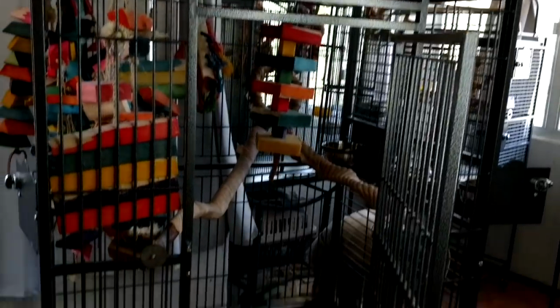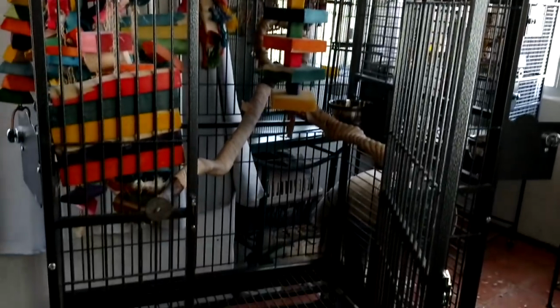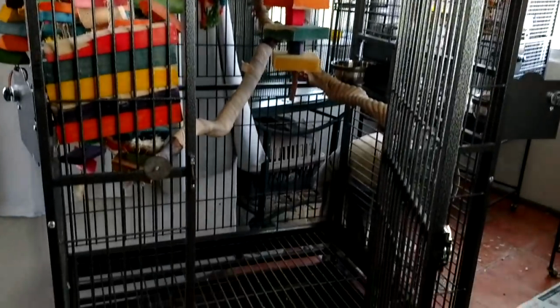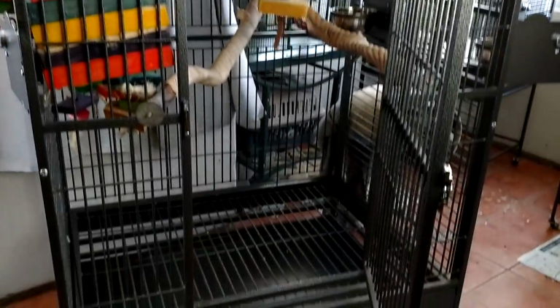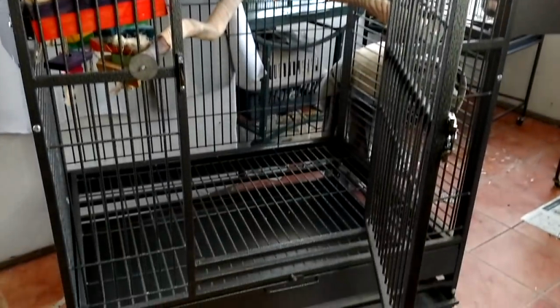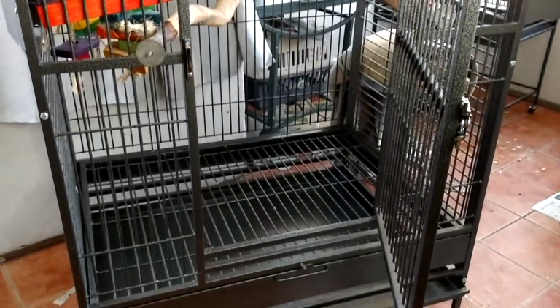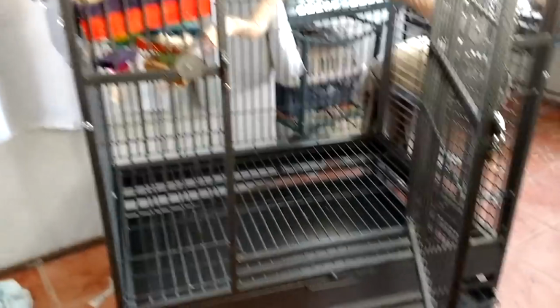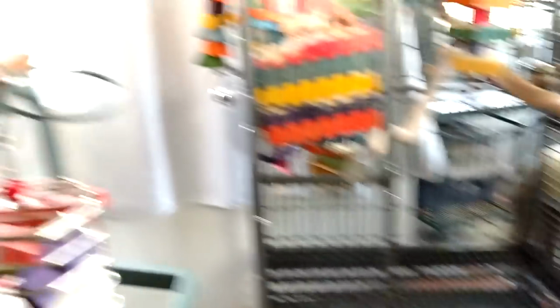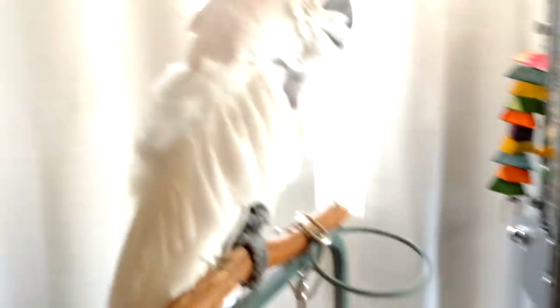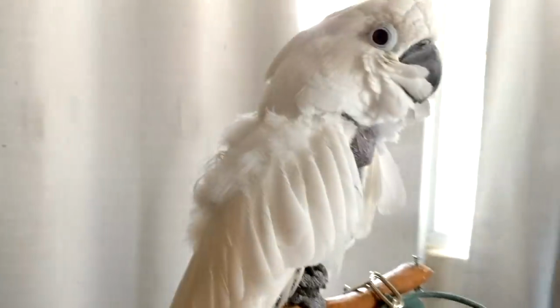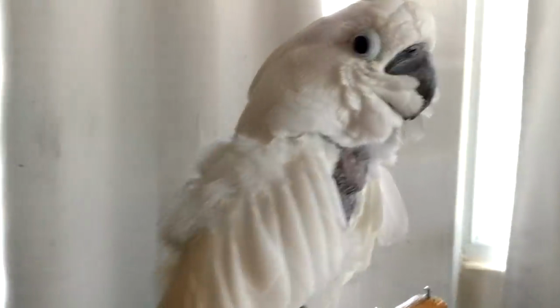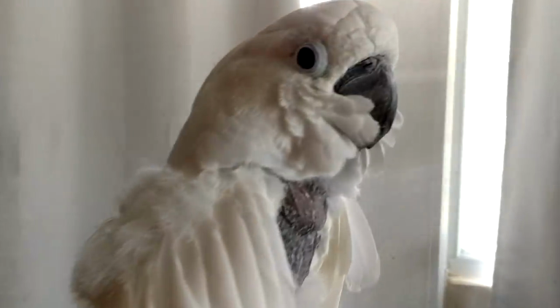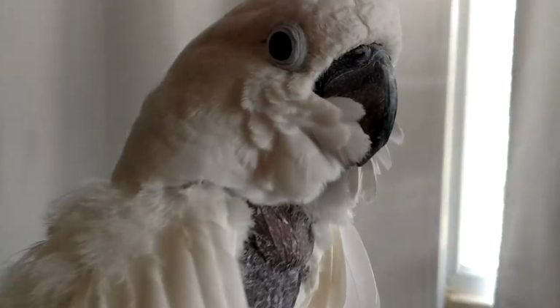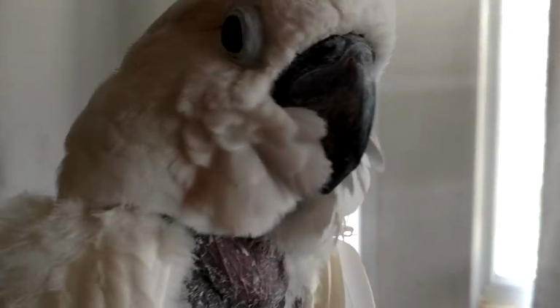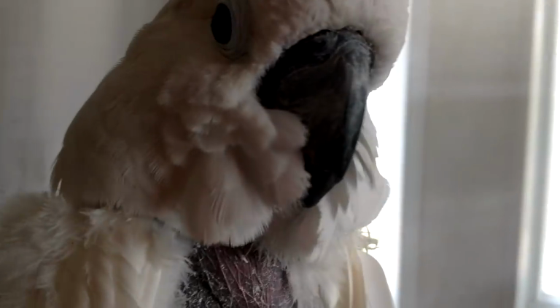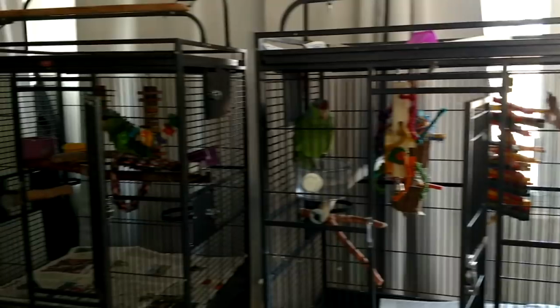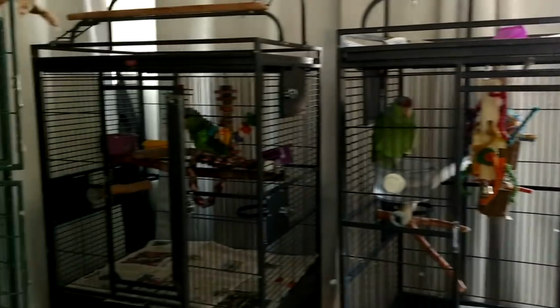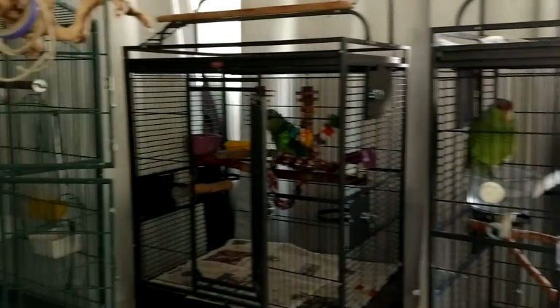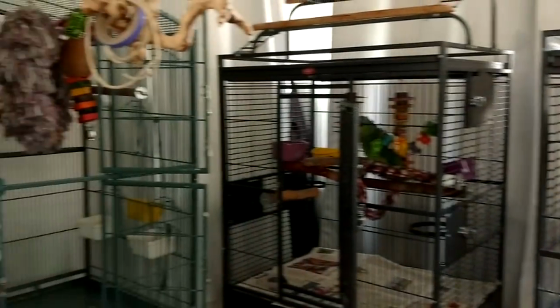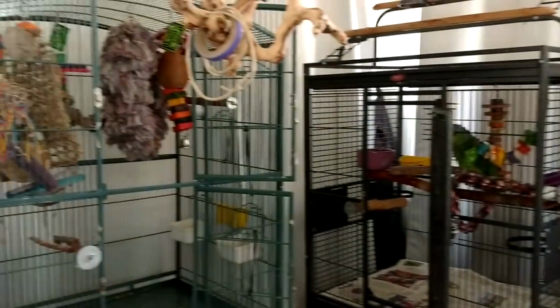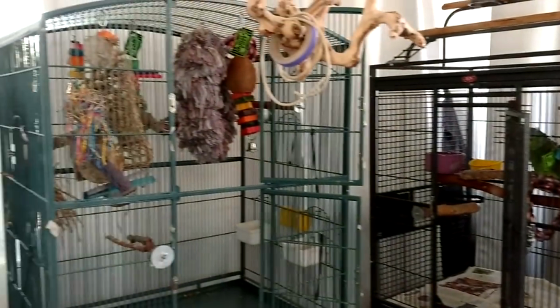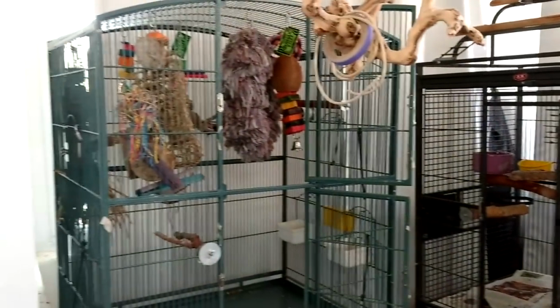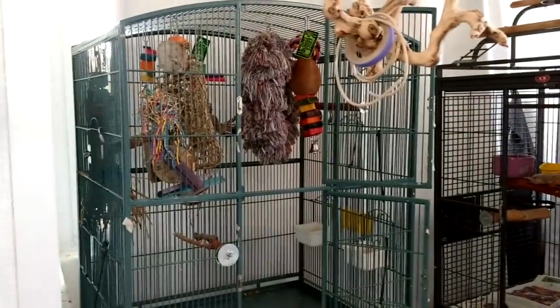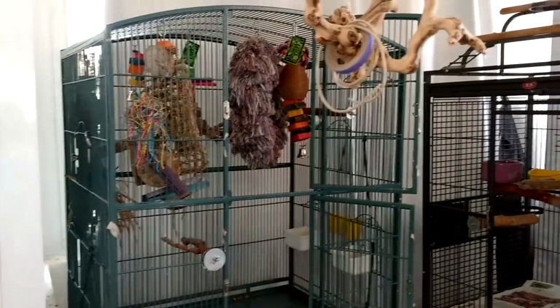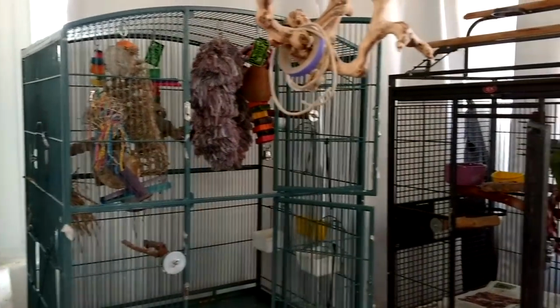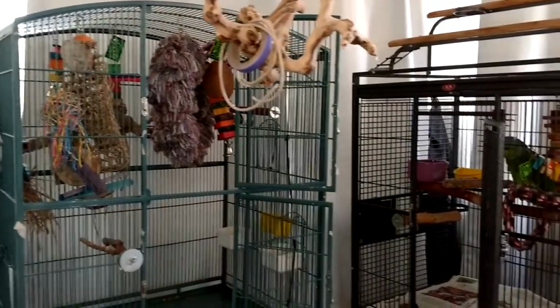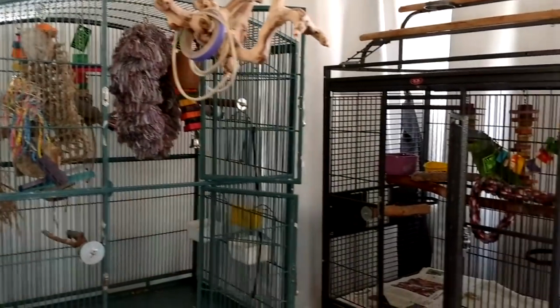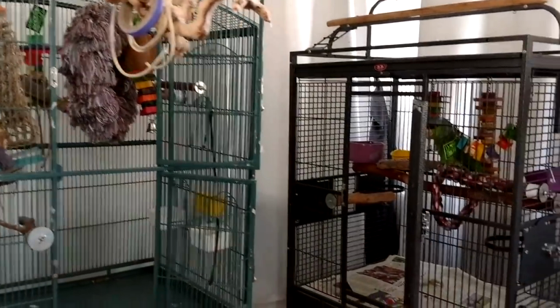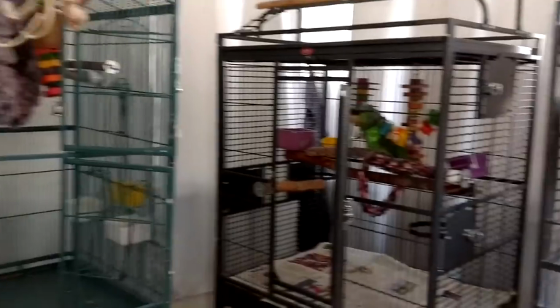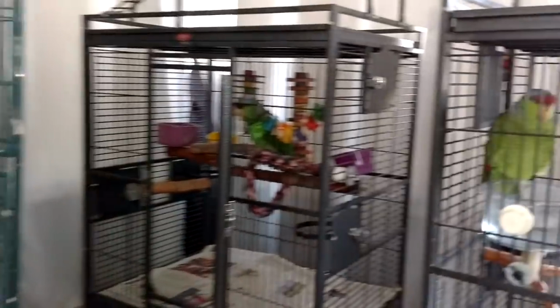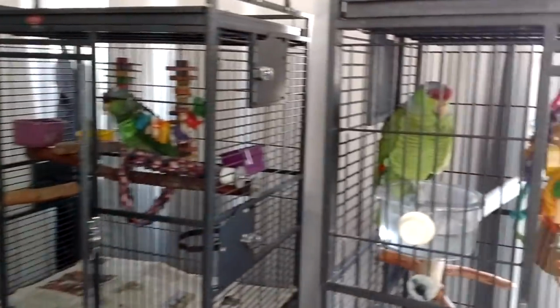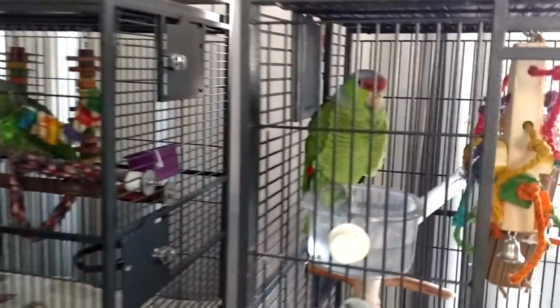Another cage down! Victoria, your cage is clean. We are pumped to clean these guys' cages — alright, are you ready?